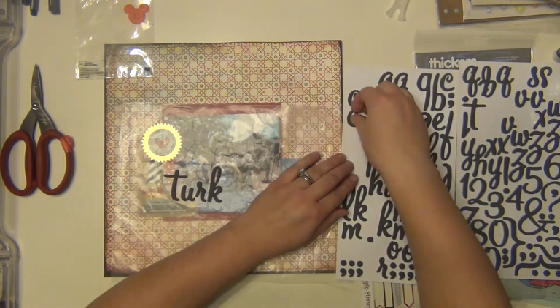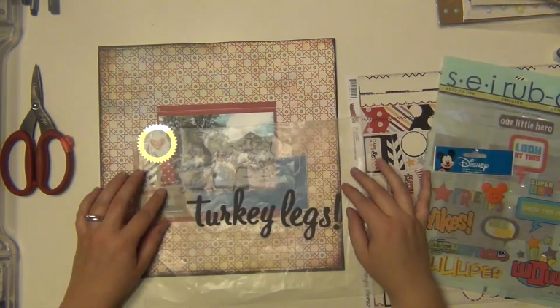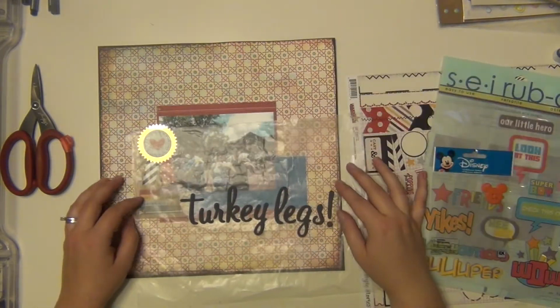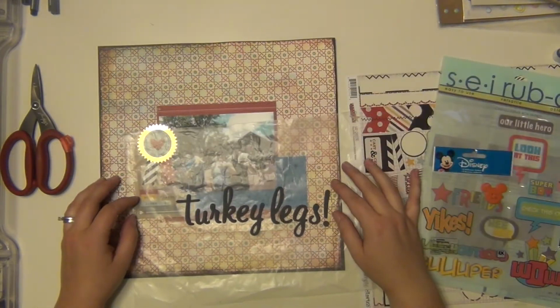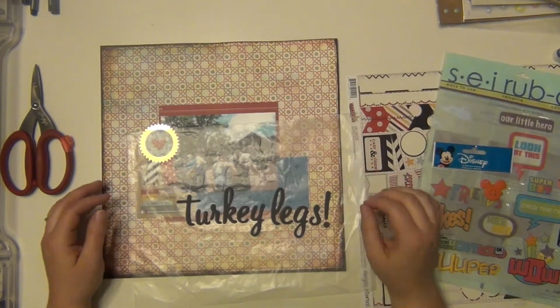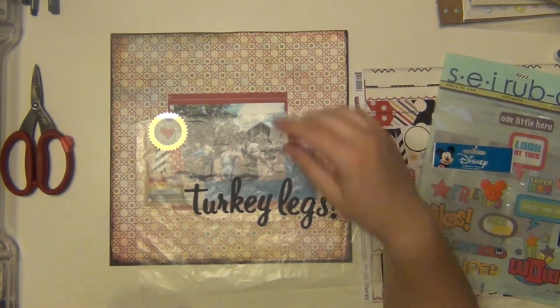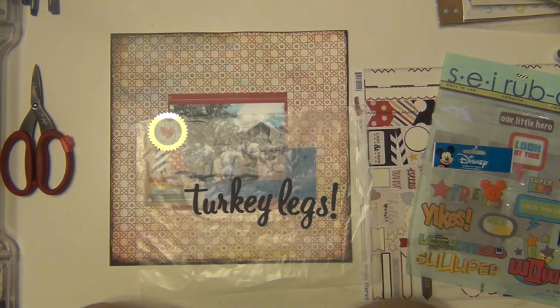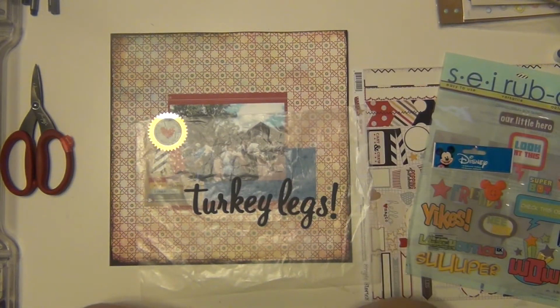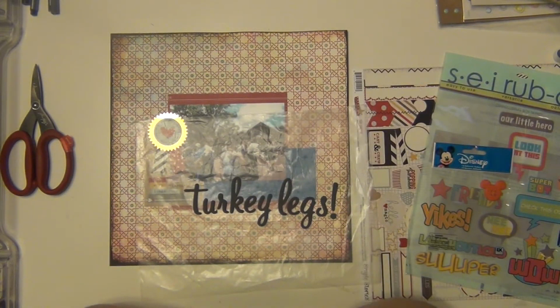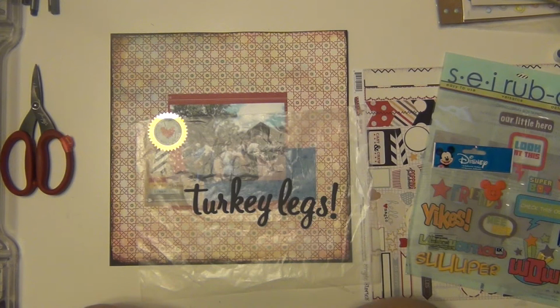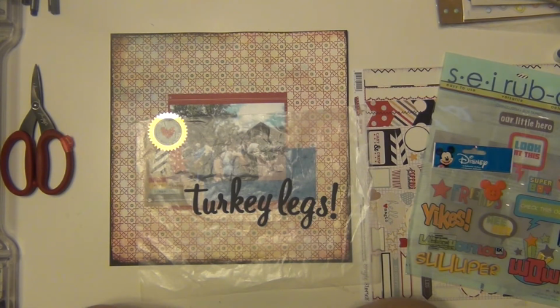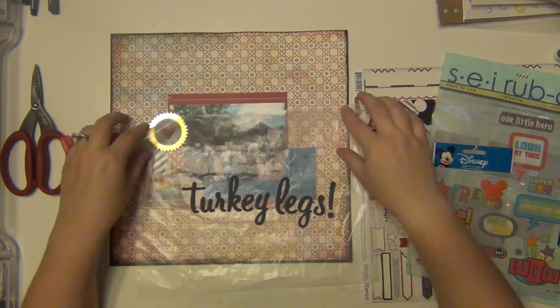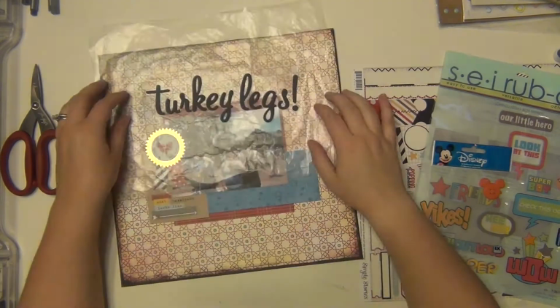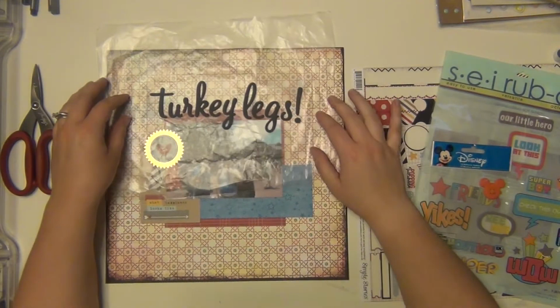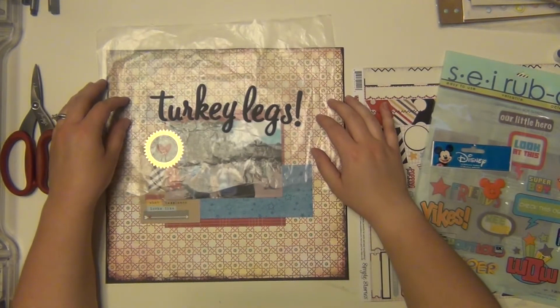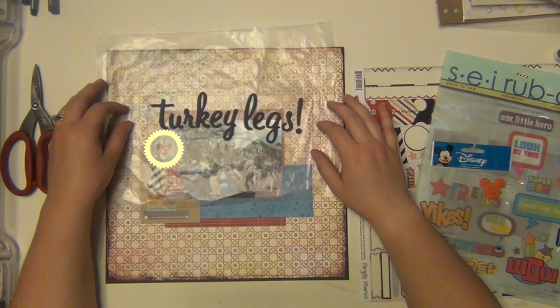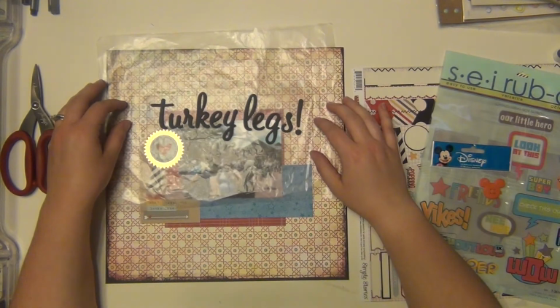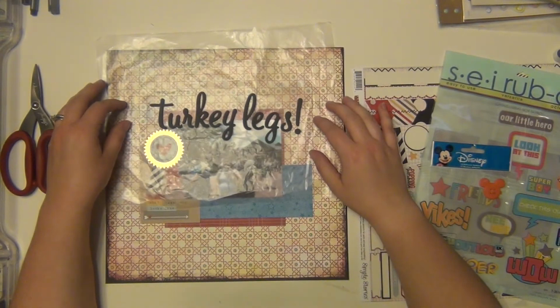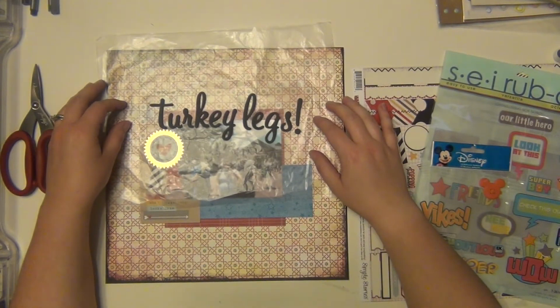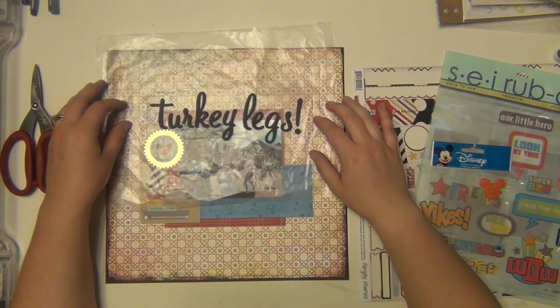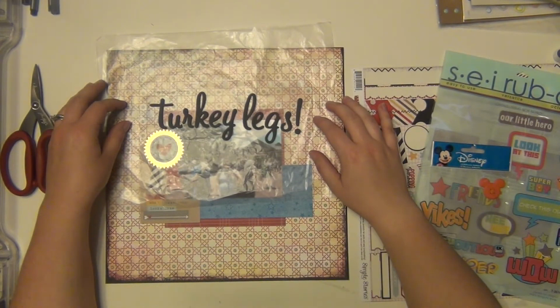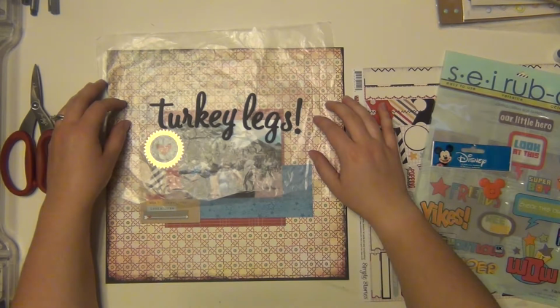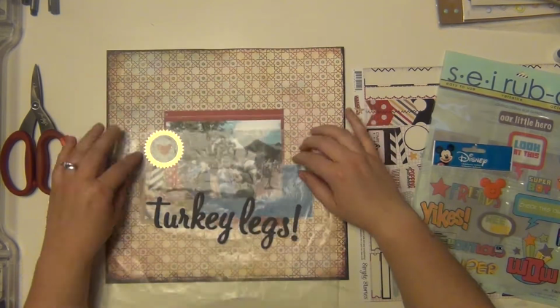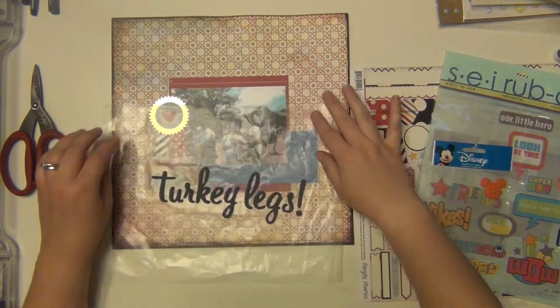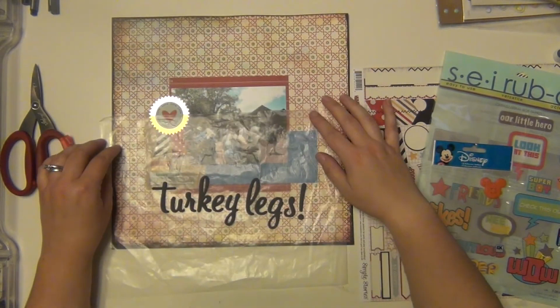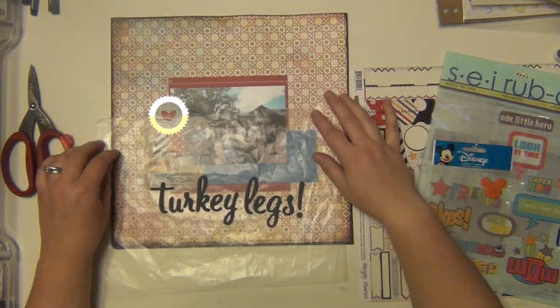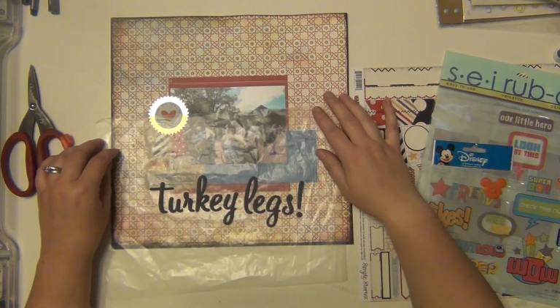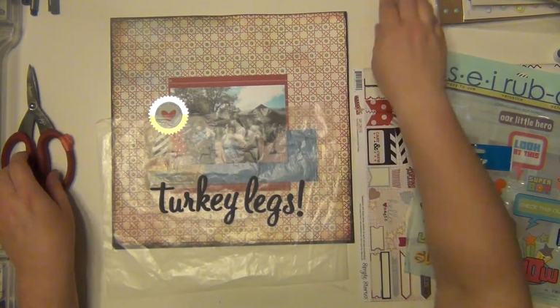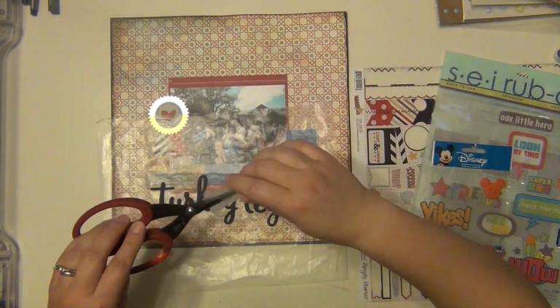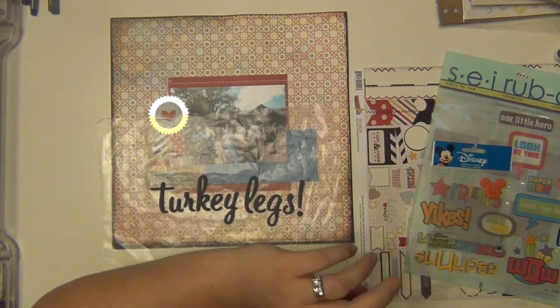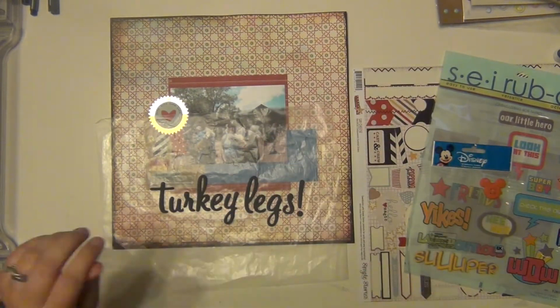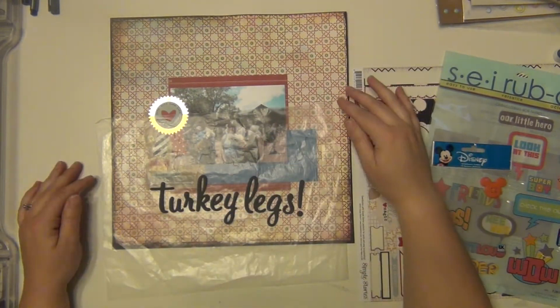I'm just going to use the rest of these here, but I really really love that font — it's such a pretty cursive. I had to put an exclamation point because these things are ridiculously huge; I couldn't even finish my whole one. They were delicious though, but man they were big.